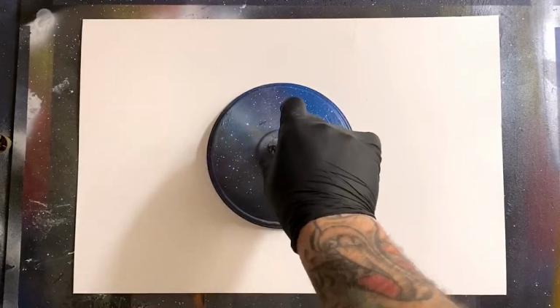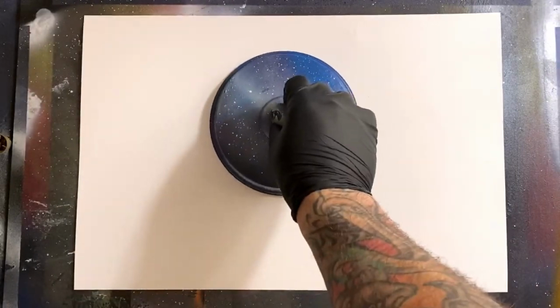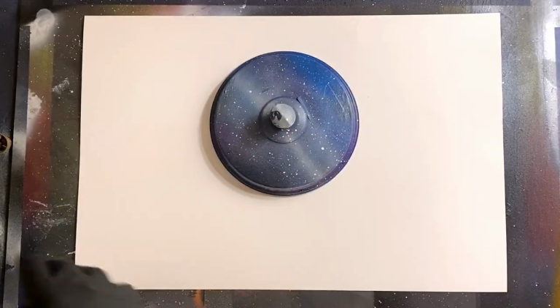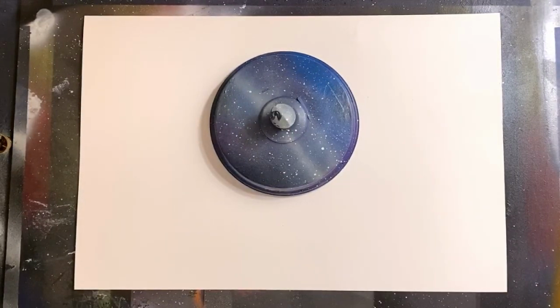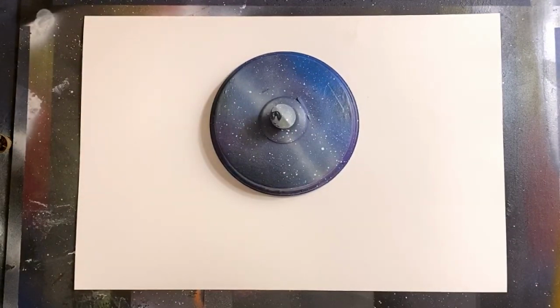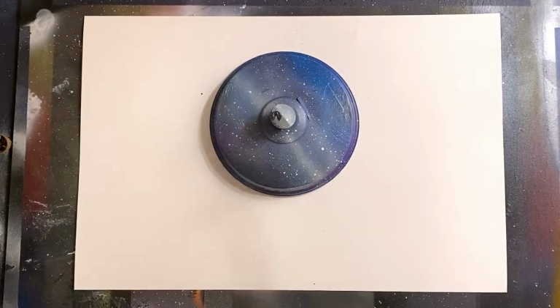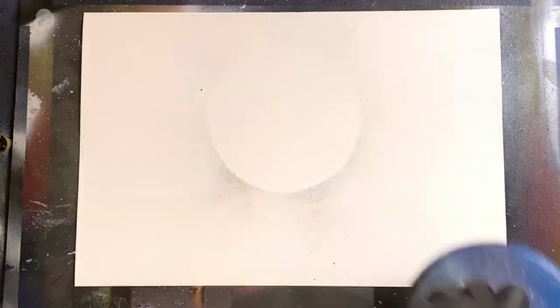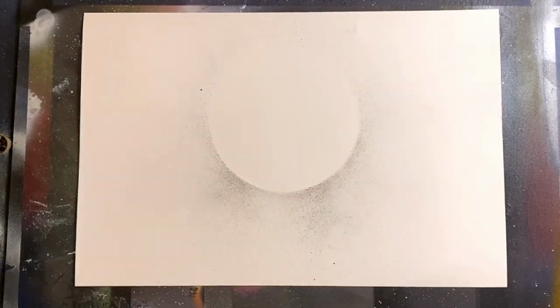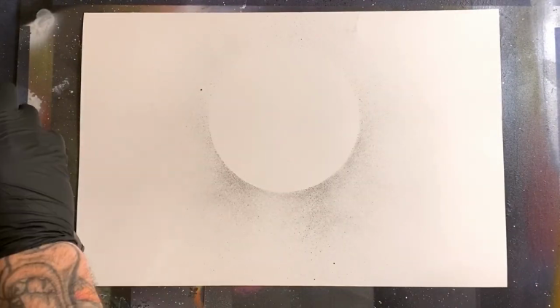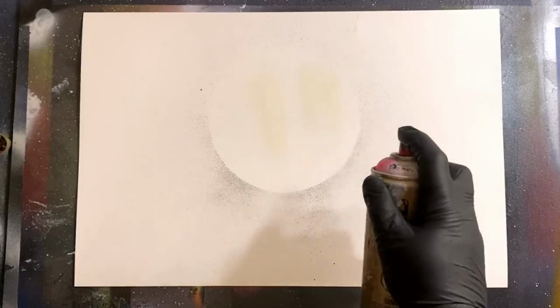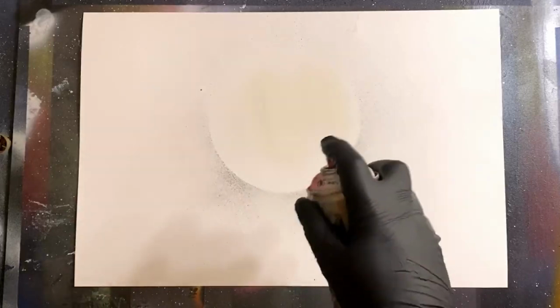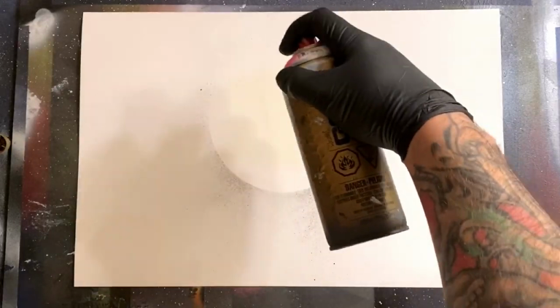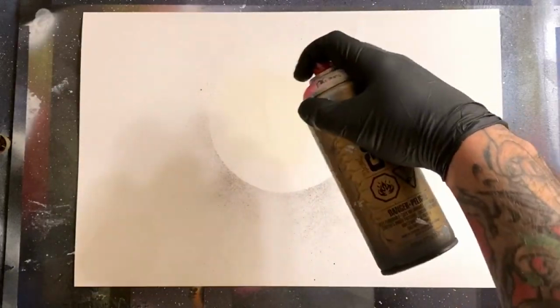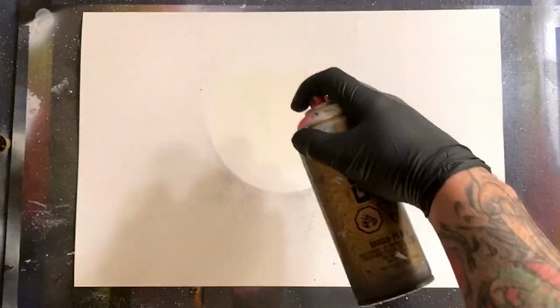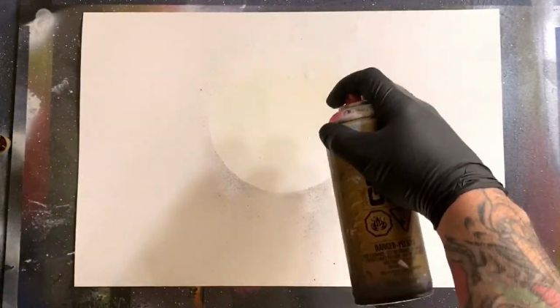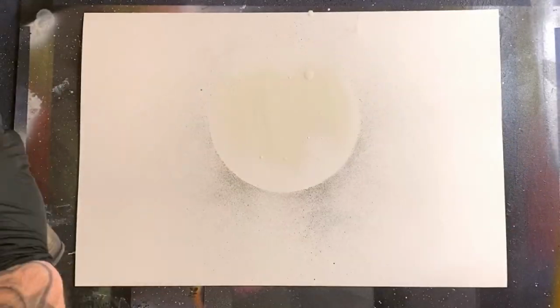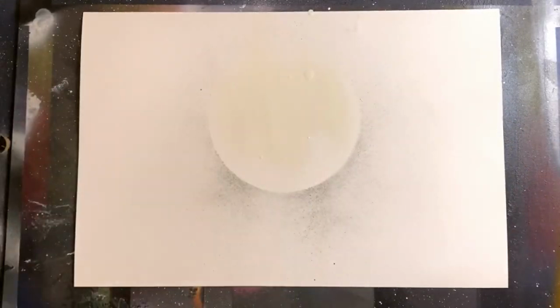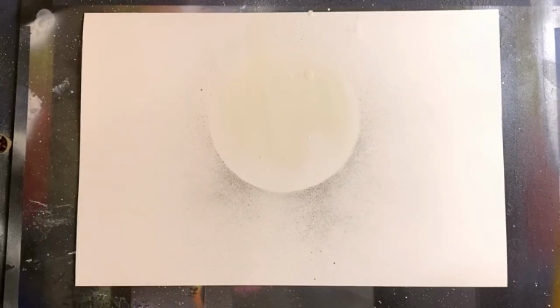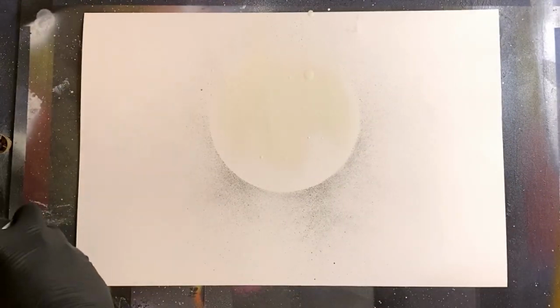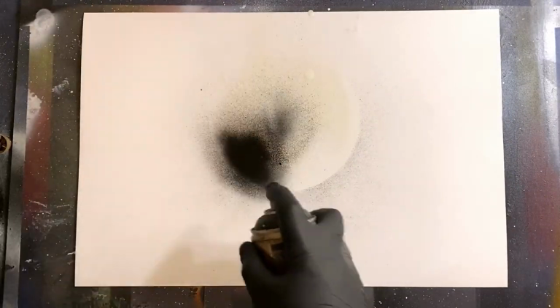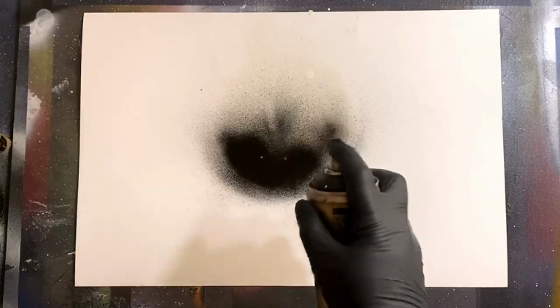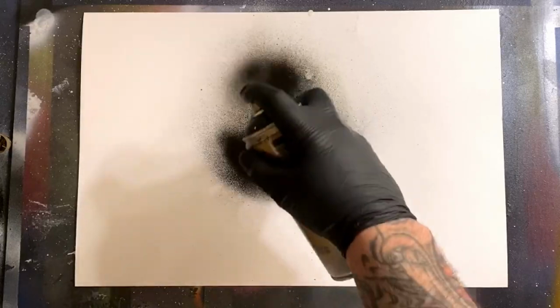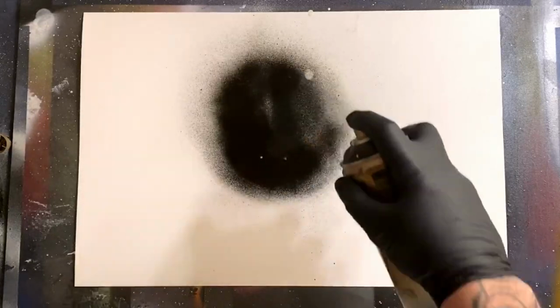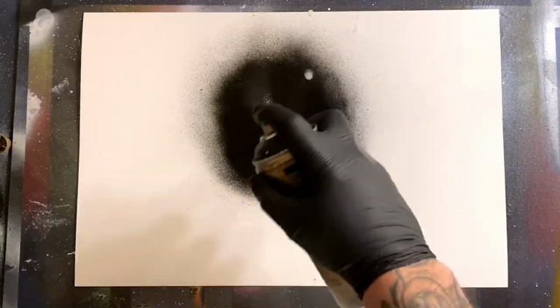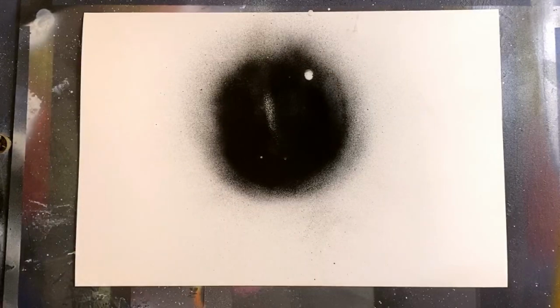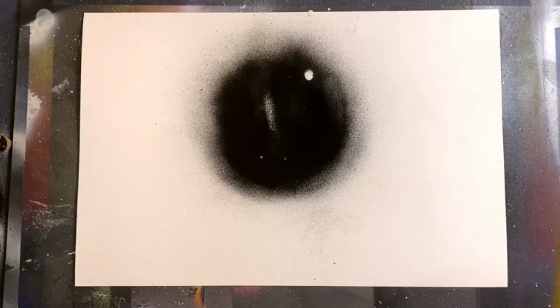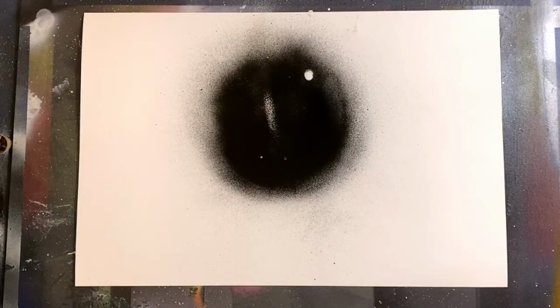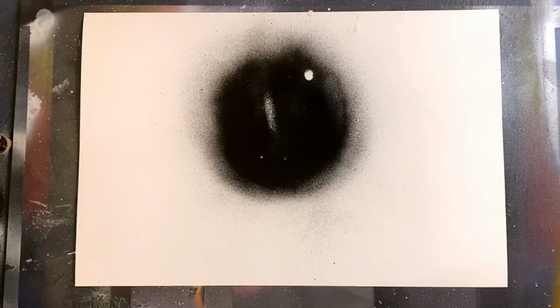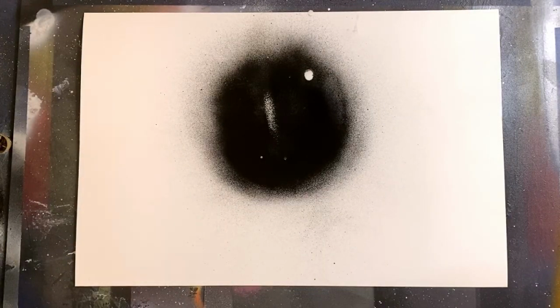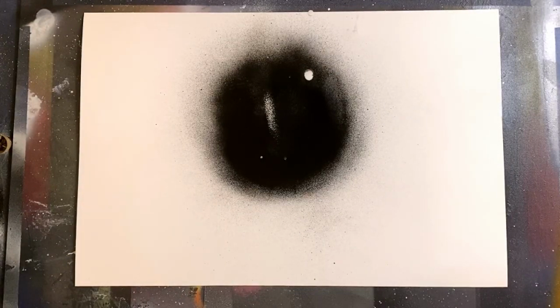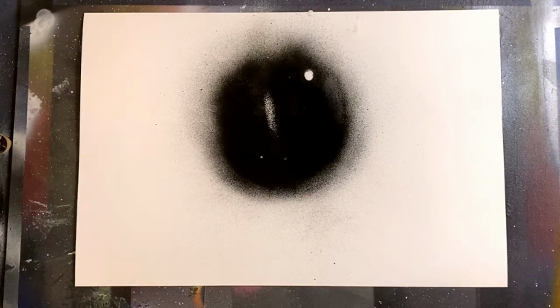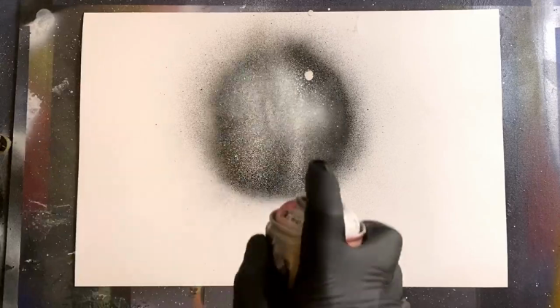For today's spray paint art theme we are going for a Christmas painting. Happy holidays to everybody watching, thanks so much for tuning in. It's been a phenomenal year for spray paint art on this channel.